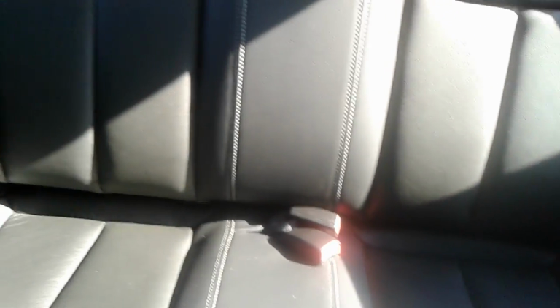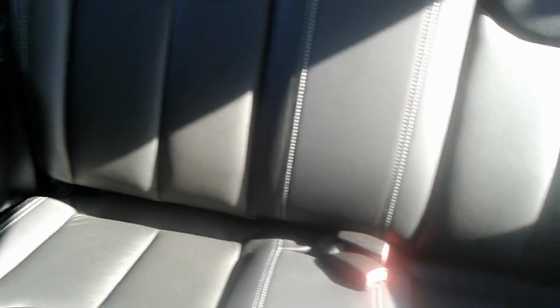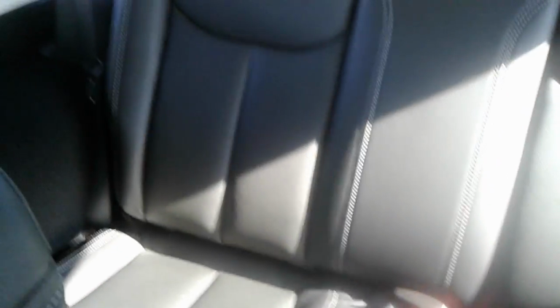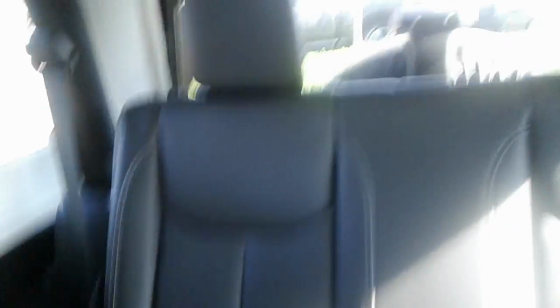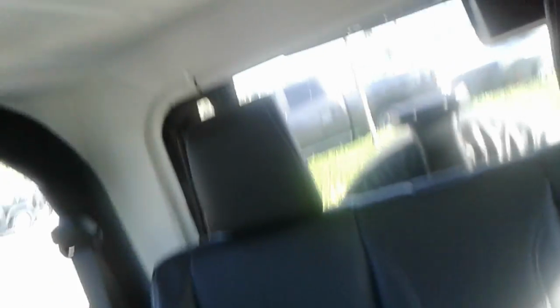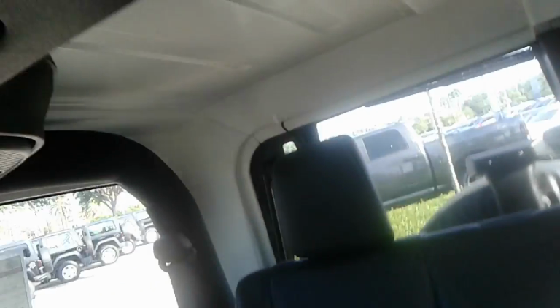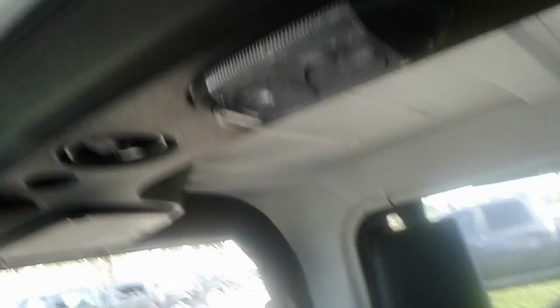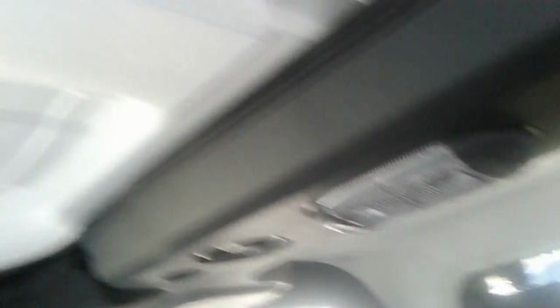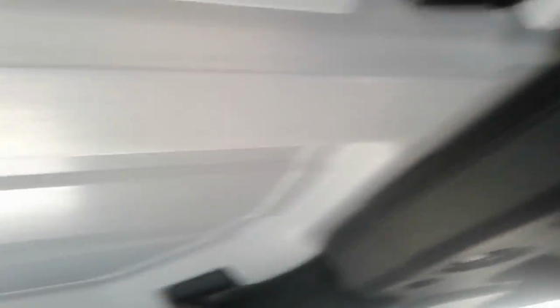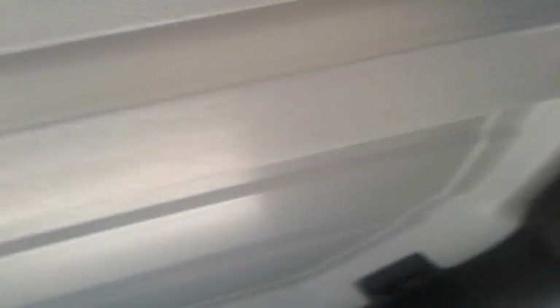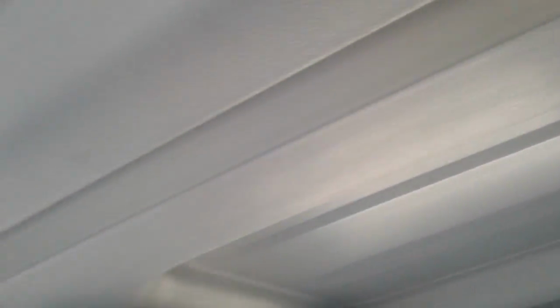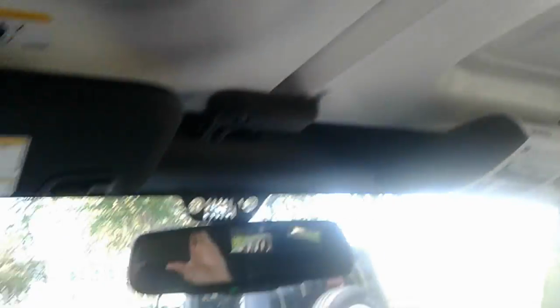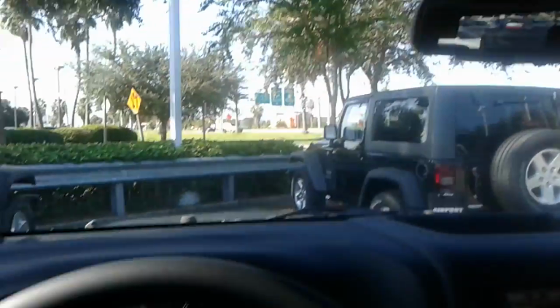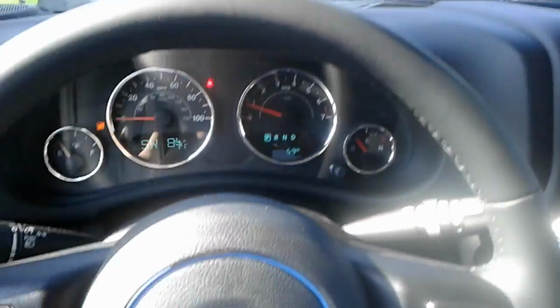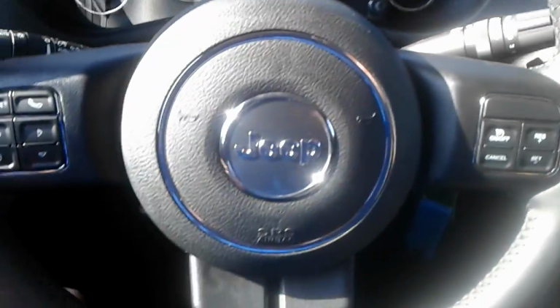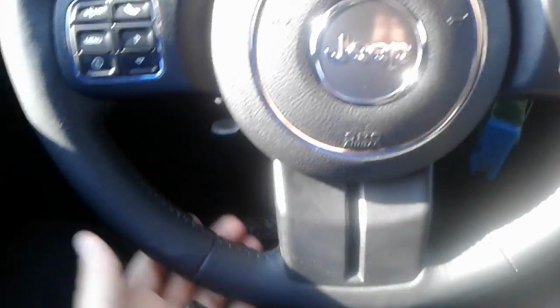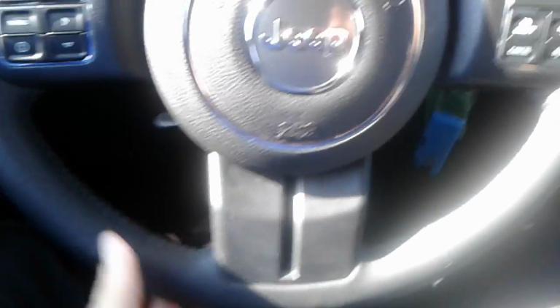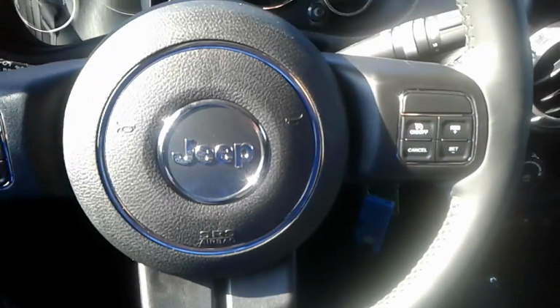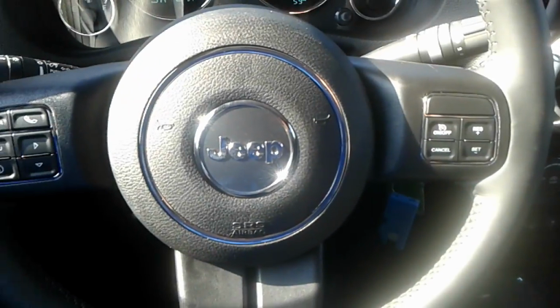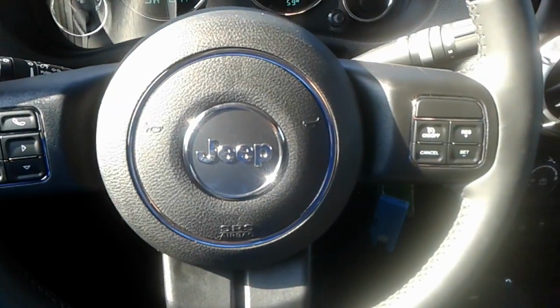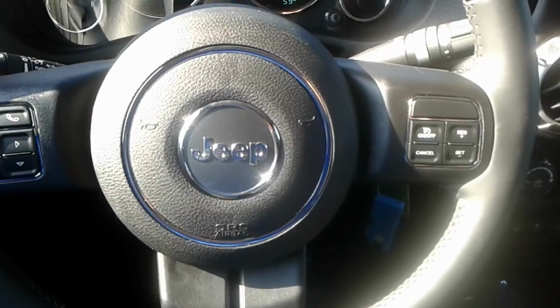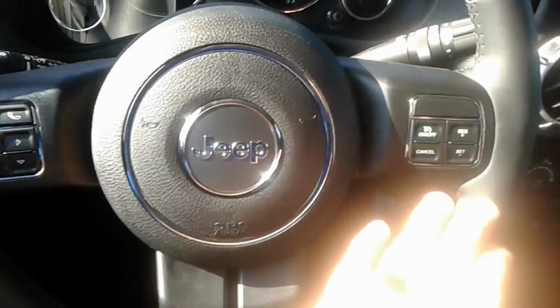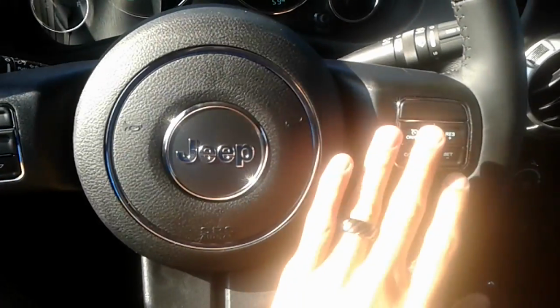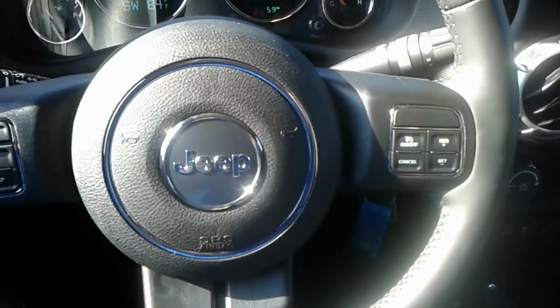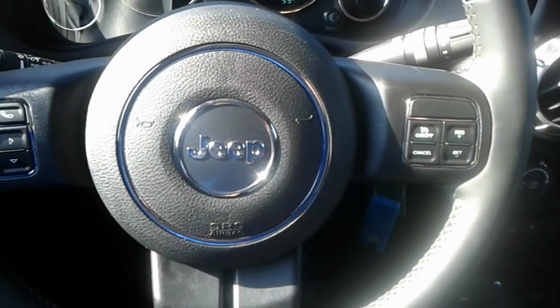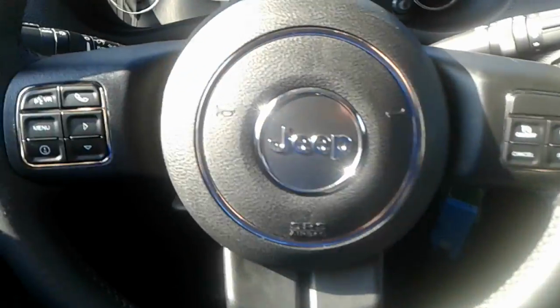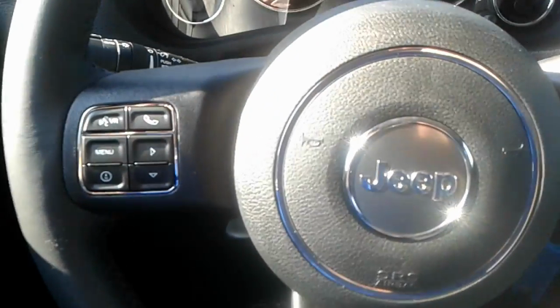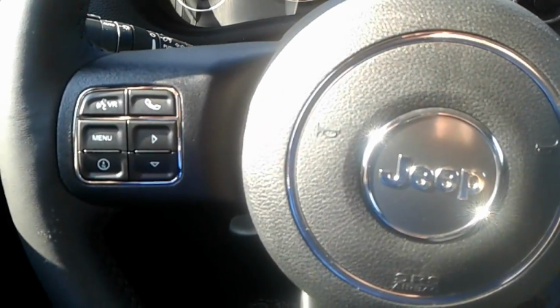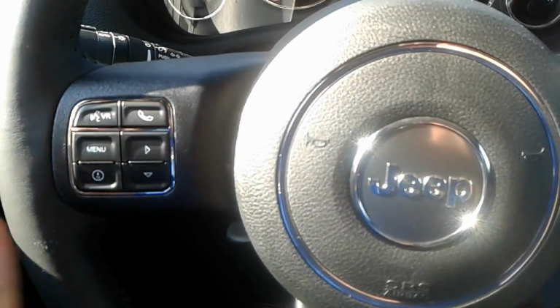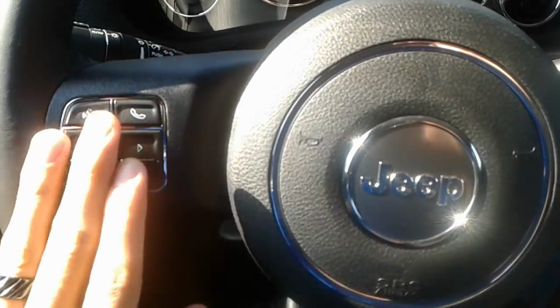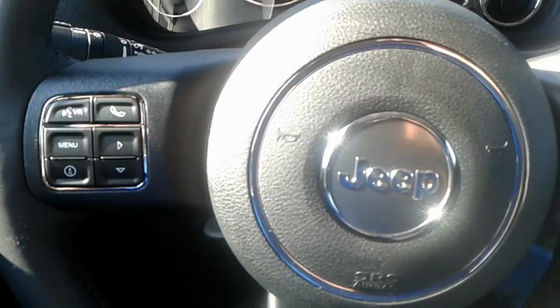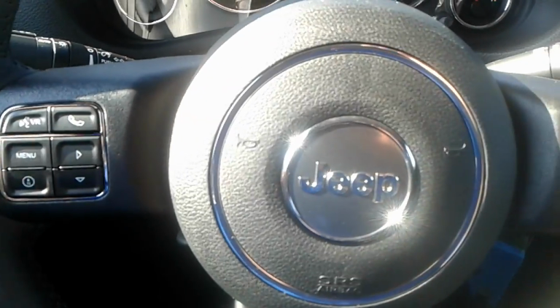And as you also undoubtedly must know, it has the removable hardtop. As you can see here, you have your leather-wrapped multi-function steering wheel with all your cruise control settings on the right, and all your radio and phone functions on the left.